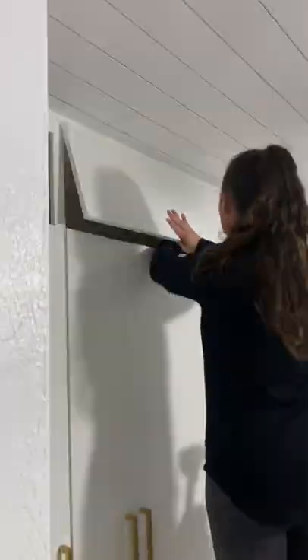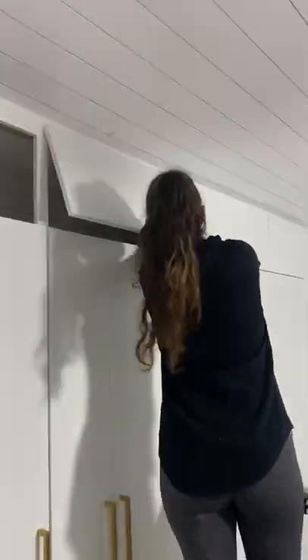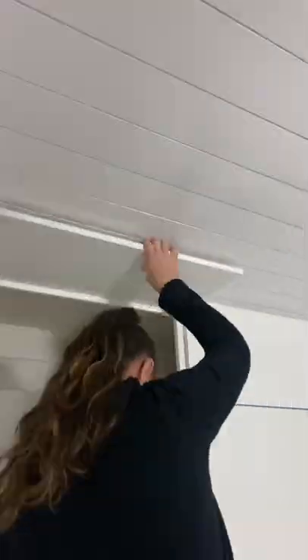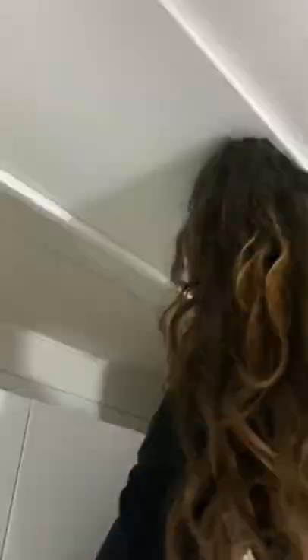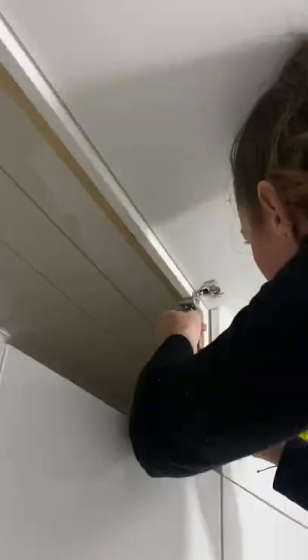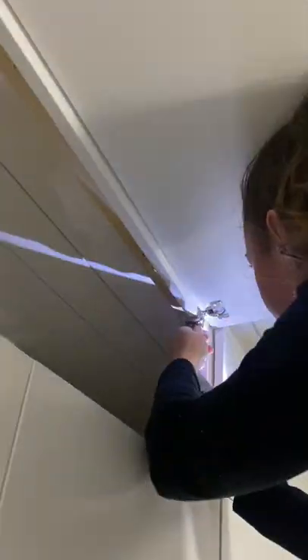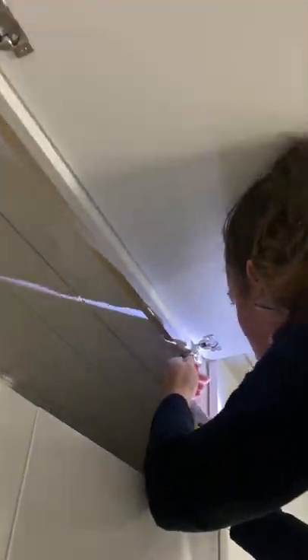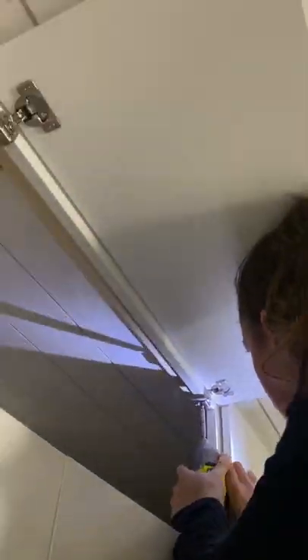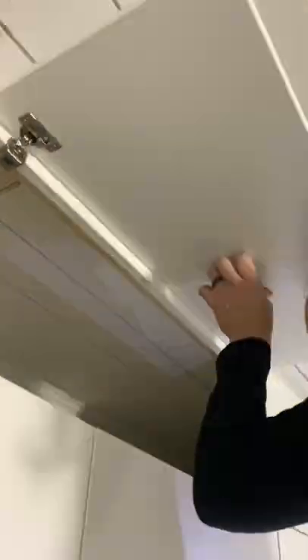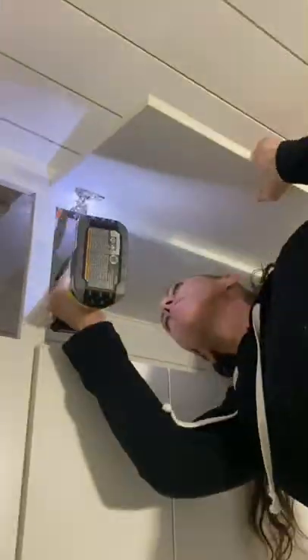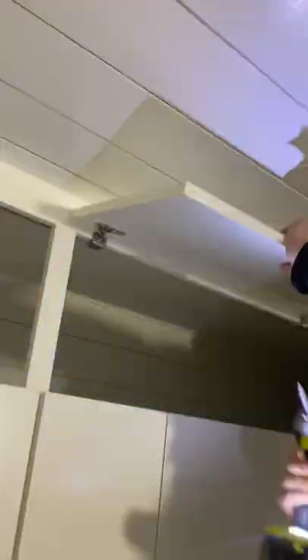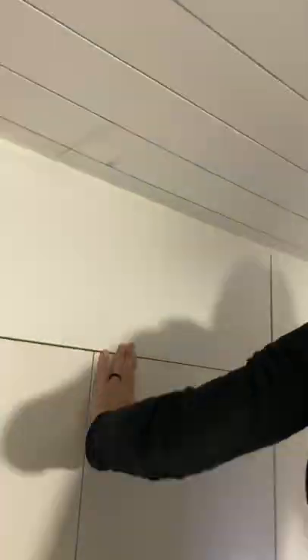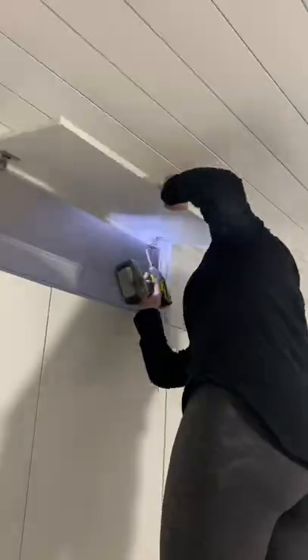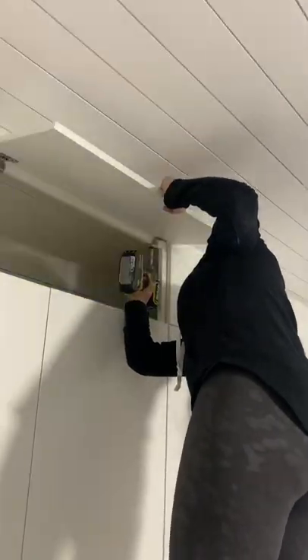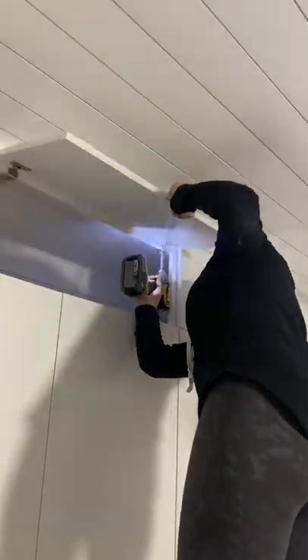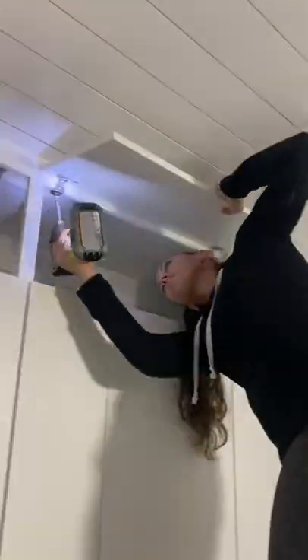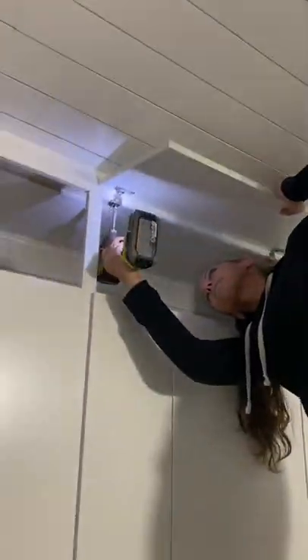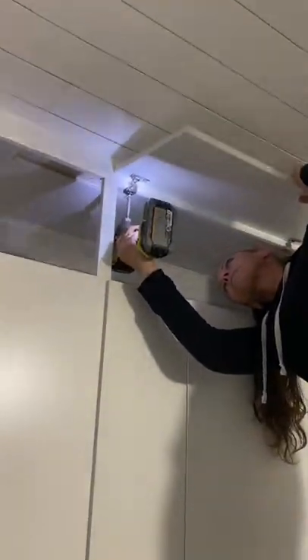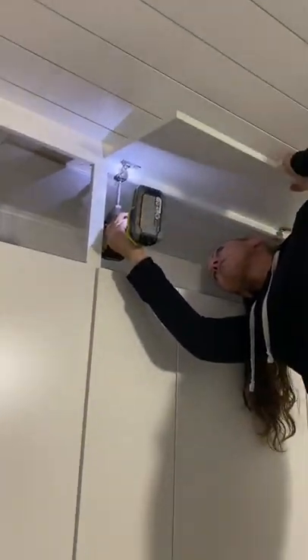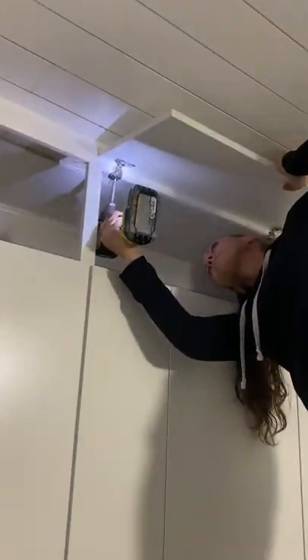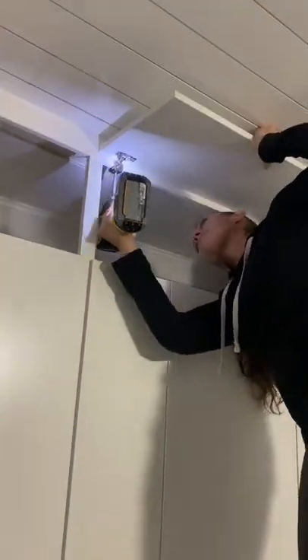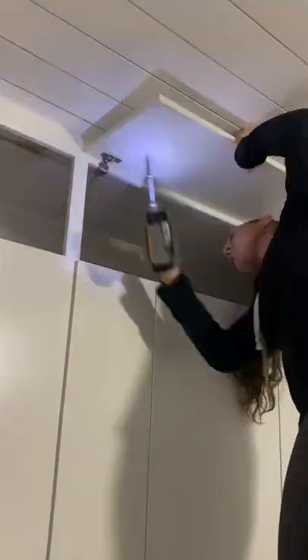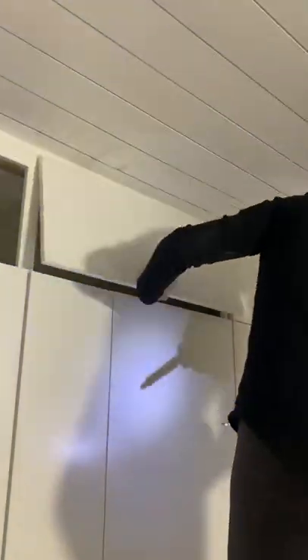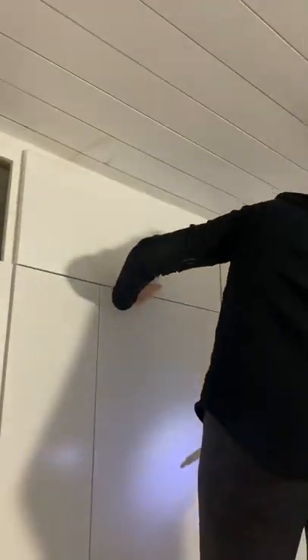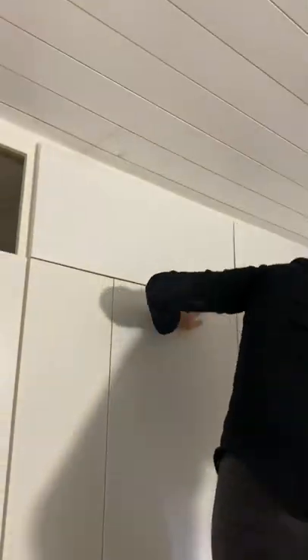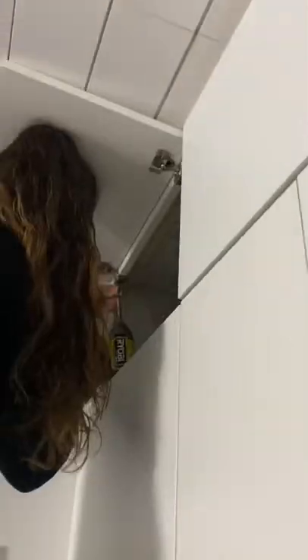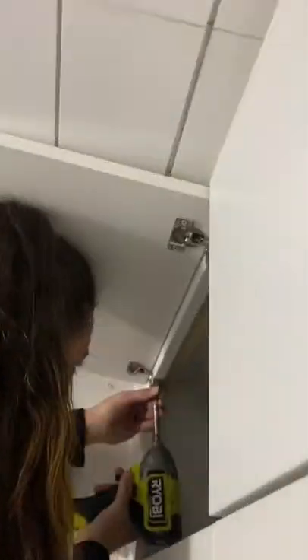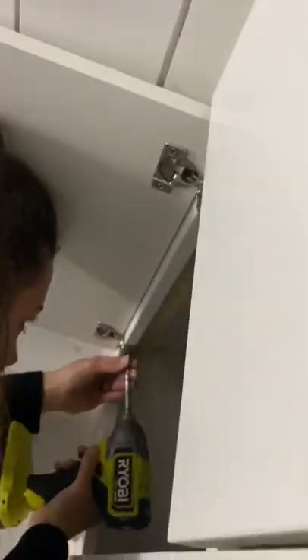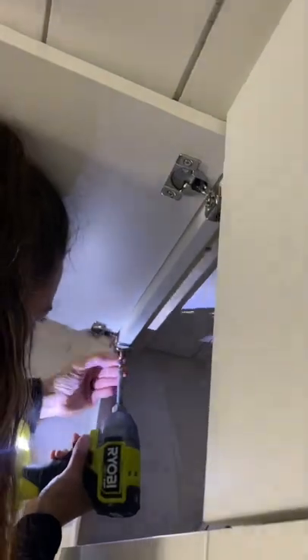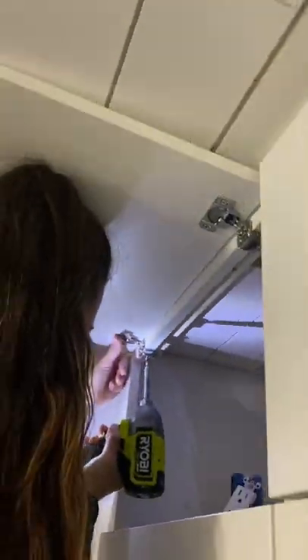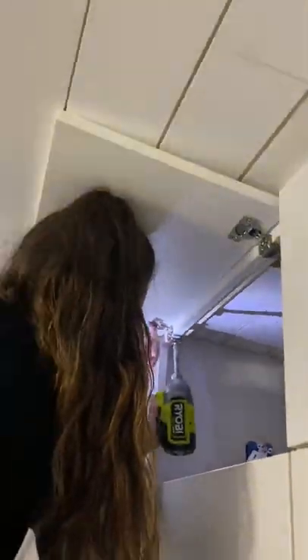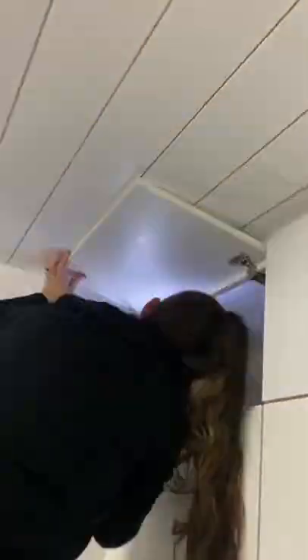I had to make a few adjustments to the doors to make them level and plumb, but using the cabinet hinges made that easy. I was a little skeptical getting these doors for only $9 each, but I'm actually super impressed with the quality.